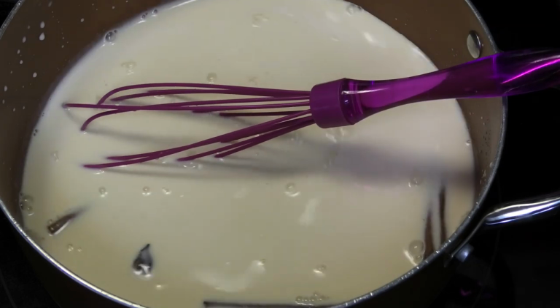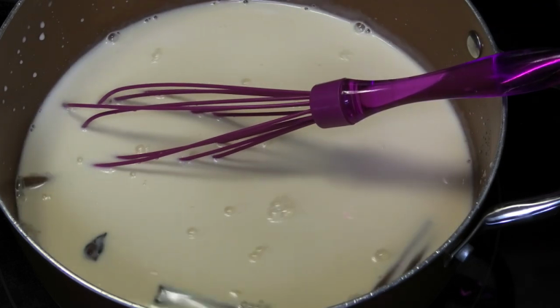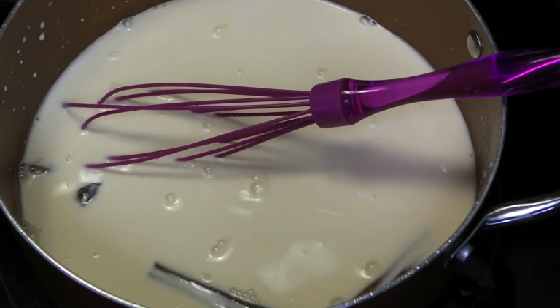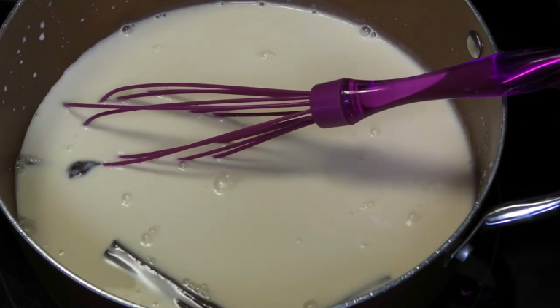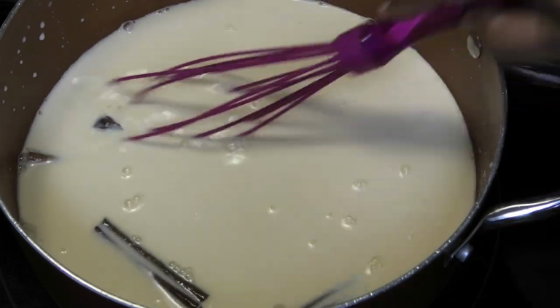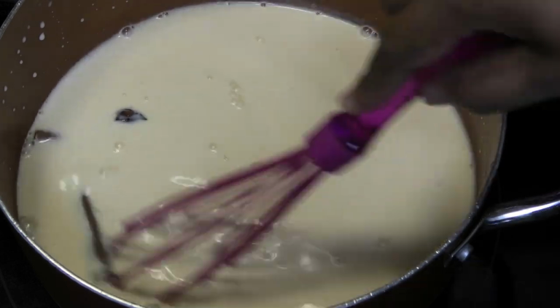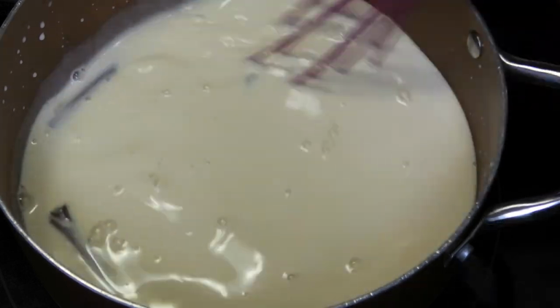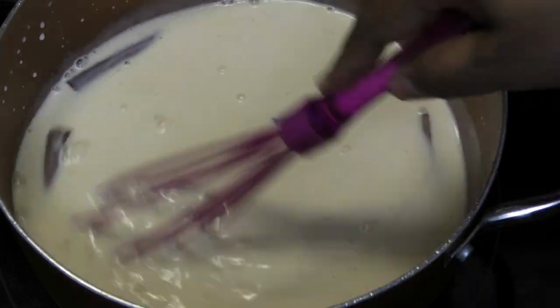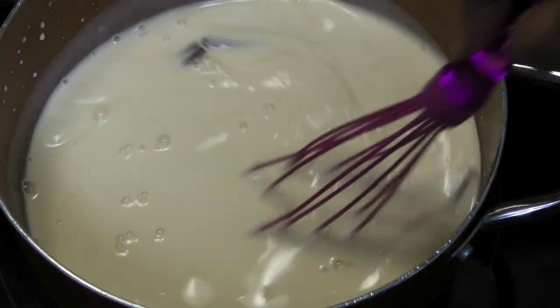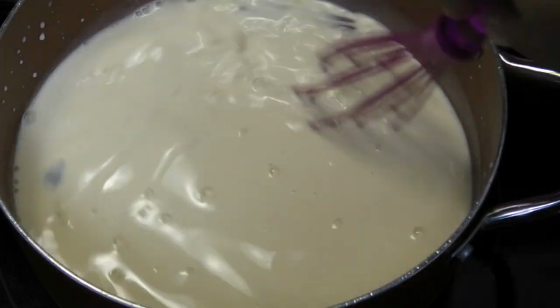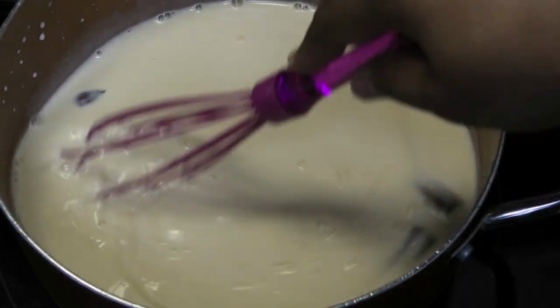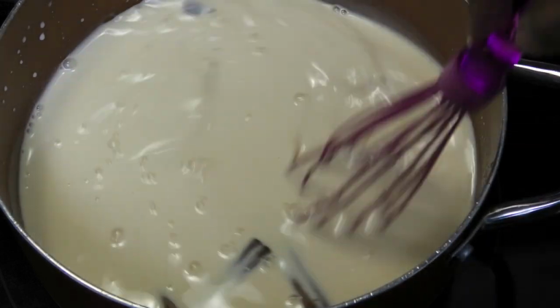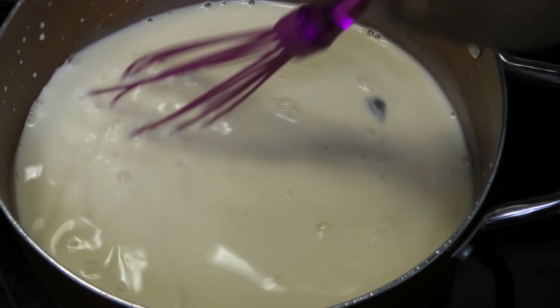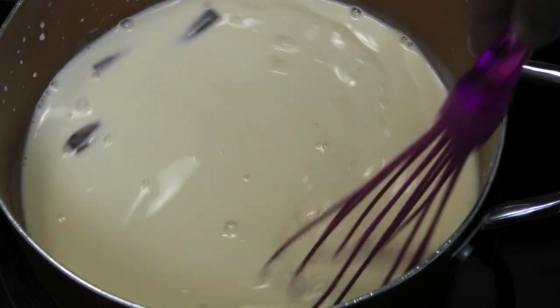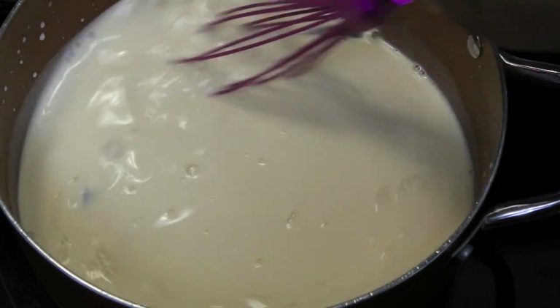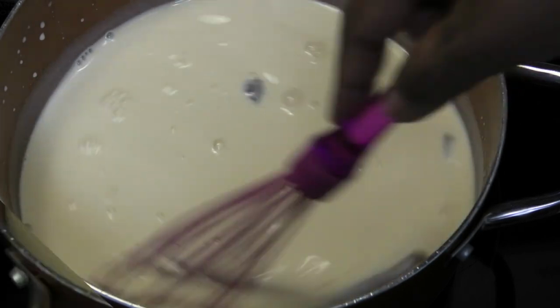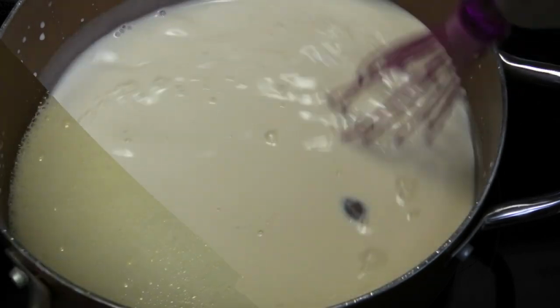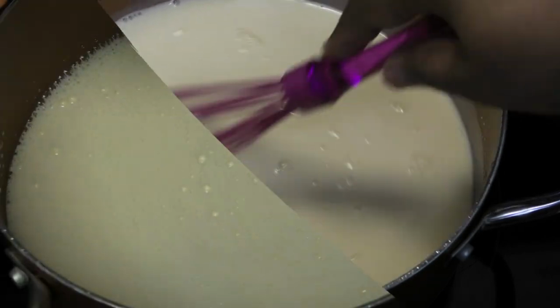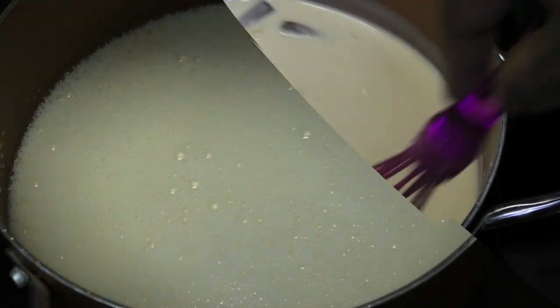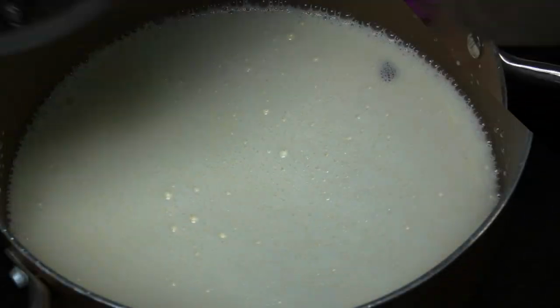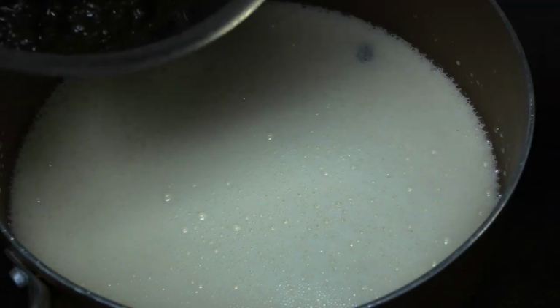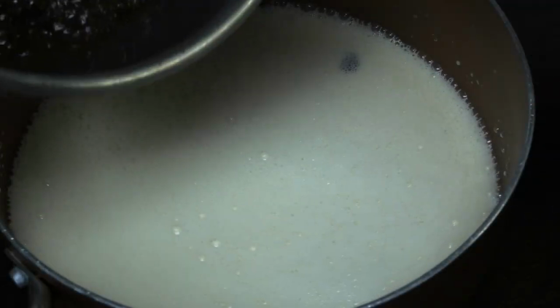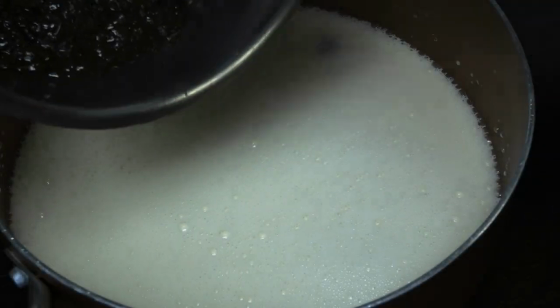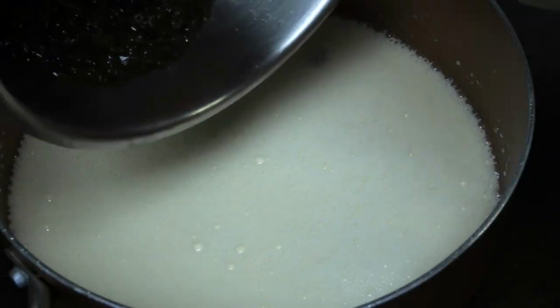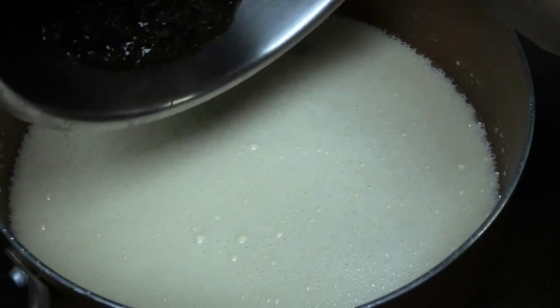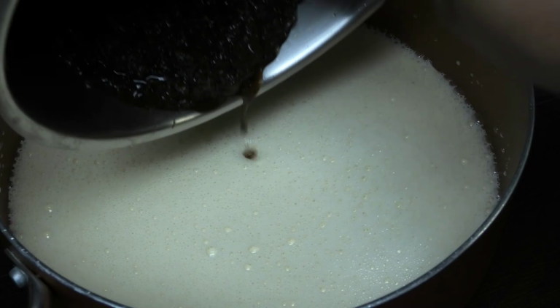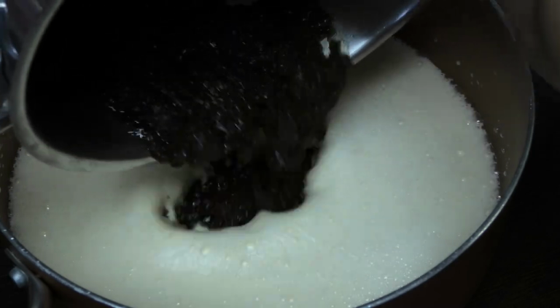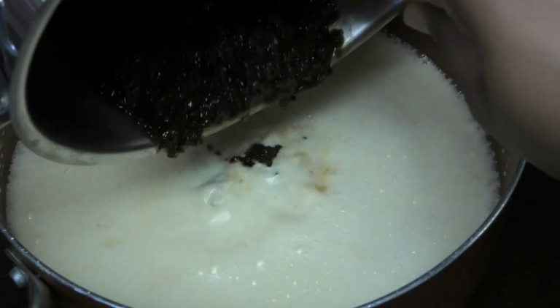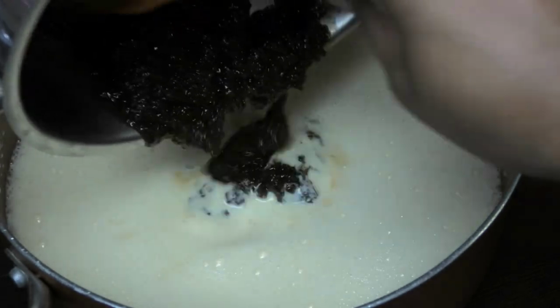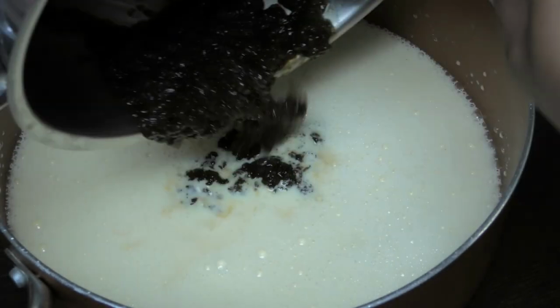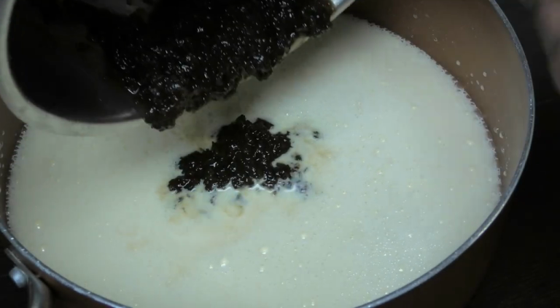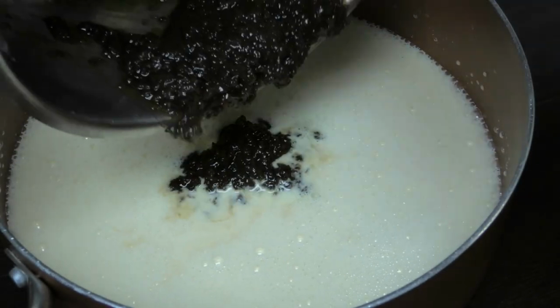Simmer for about 10 minutes — we want to make sure that the custard powder is cooked. Next, go in with that pureed raisins.